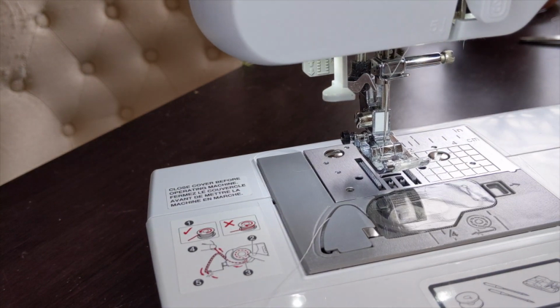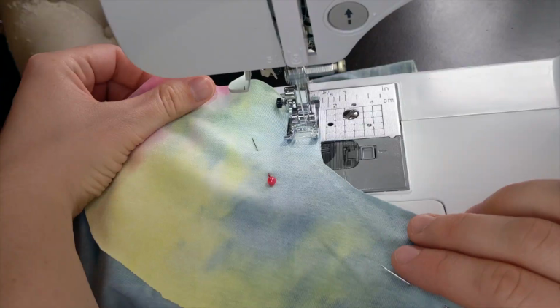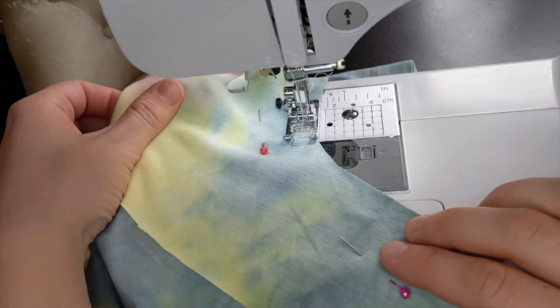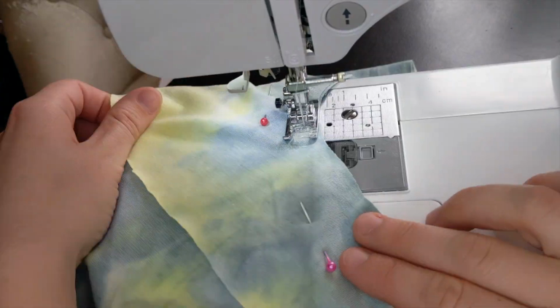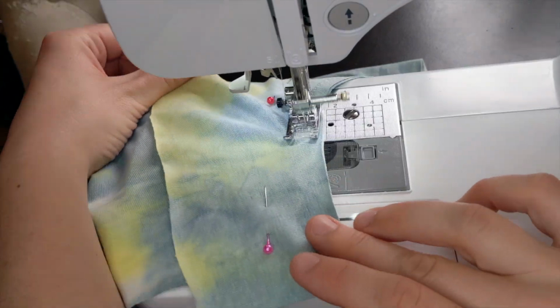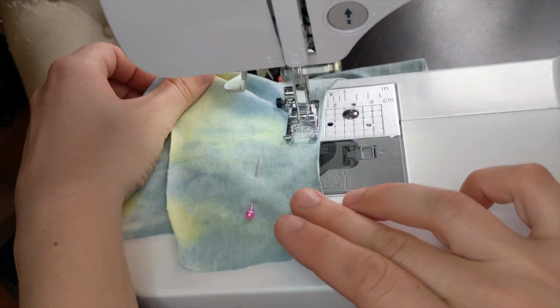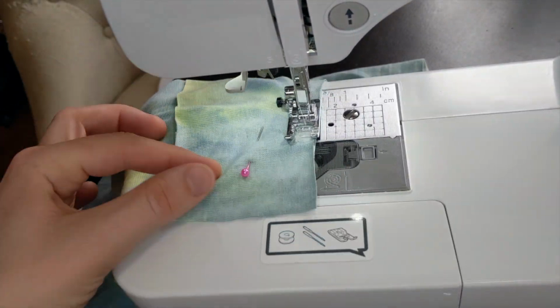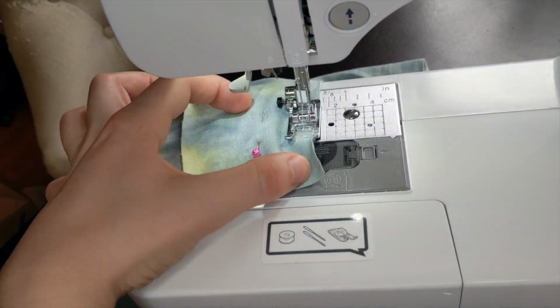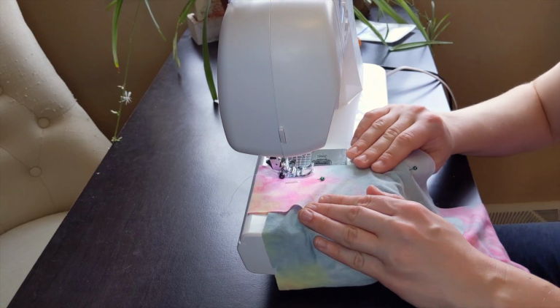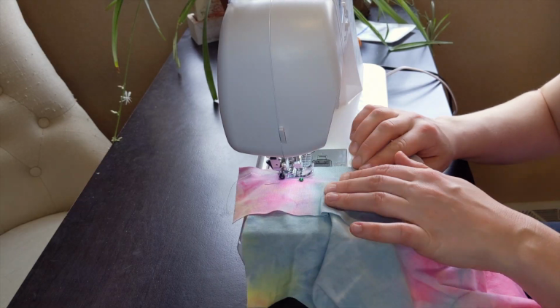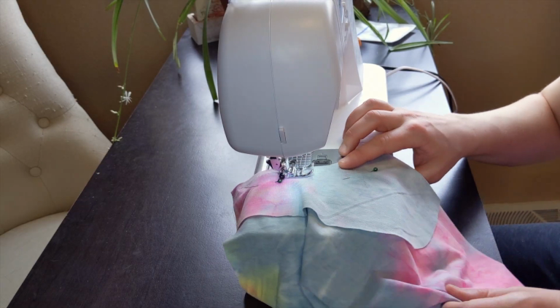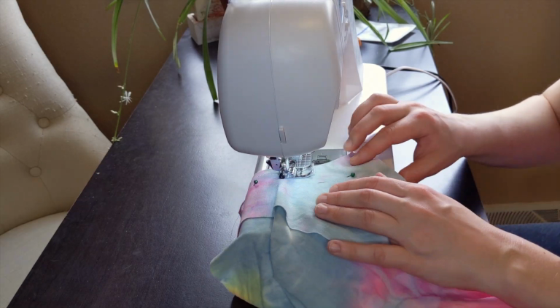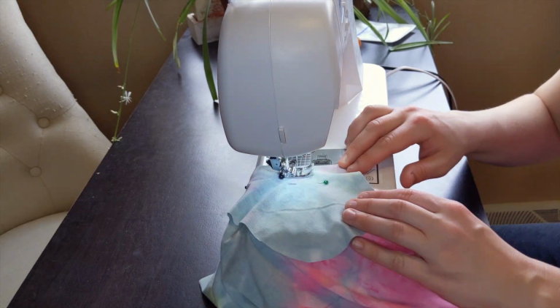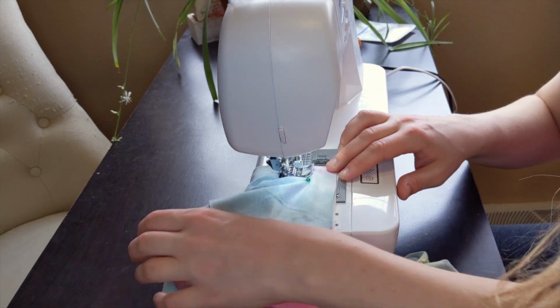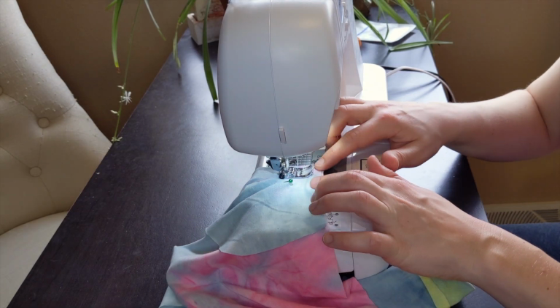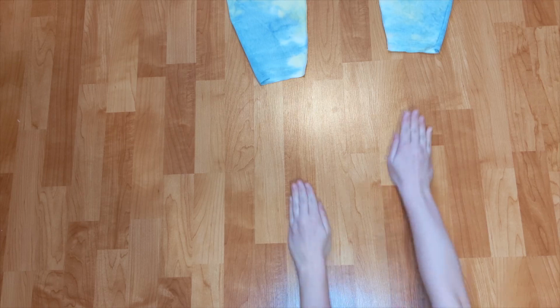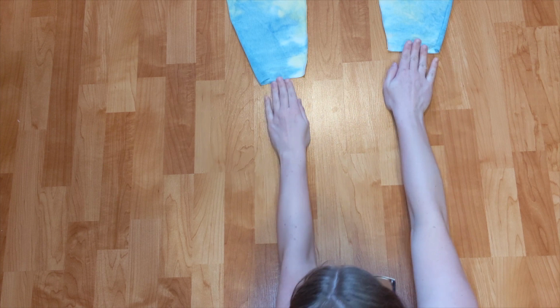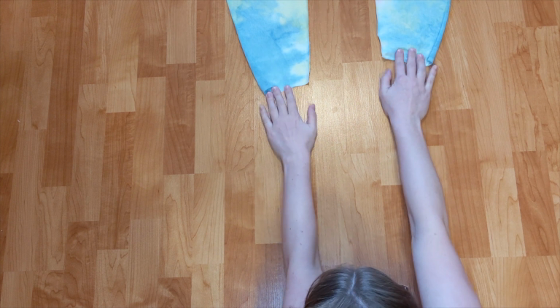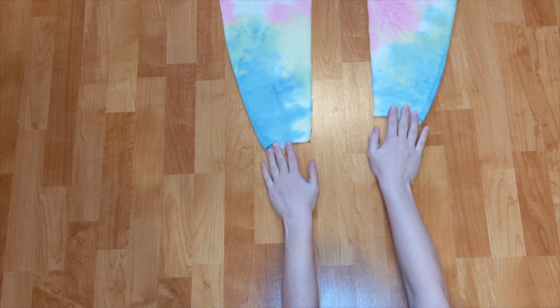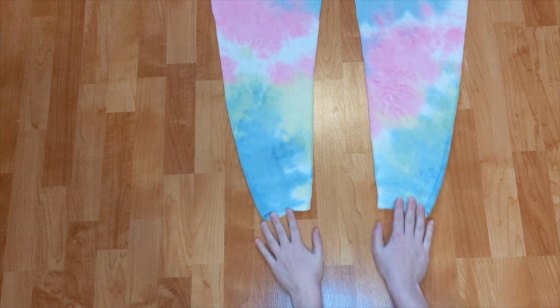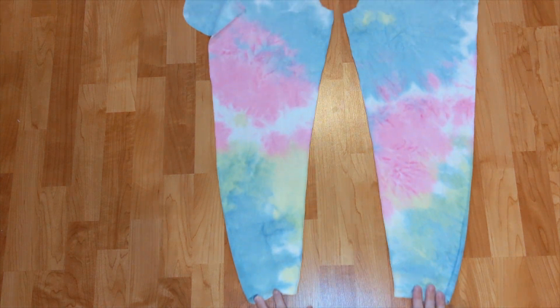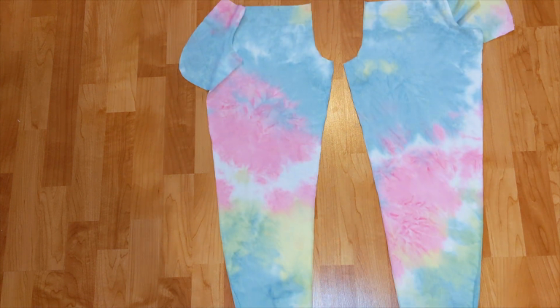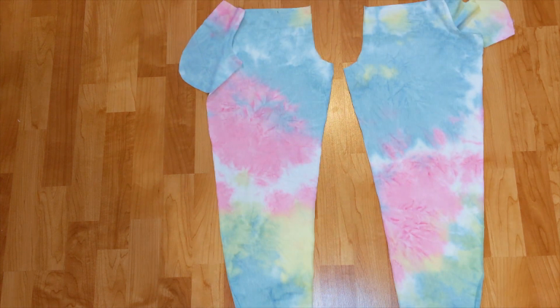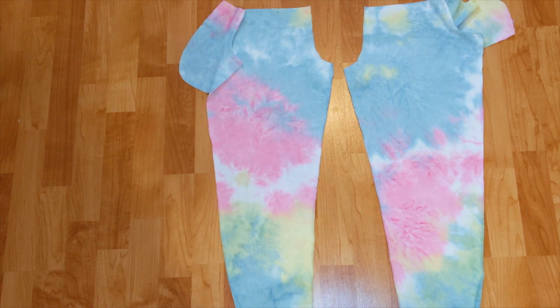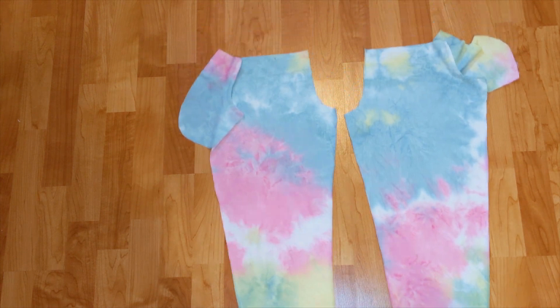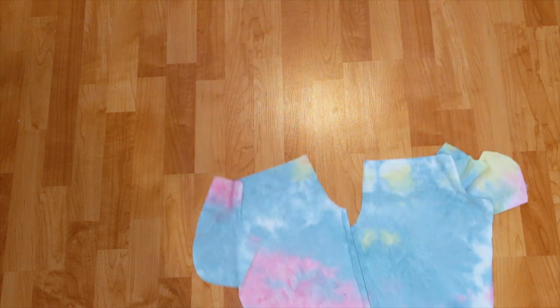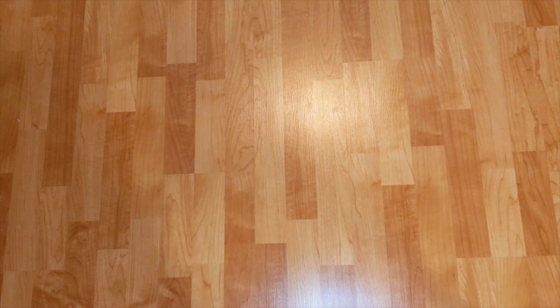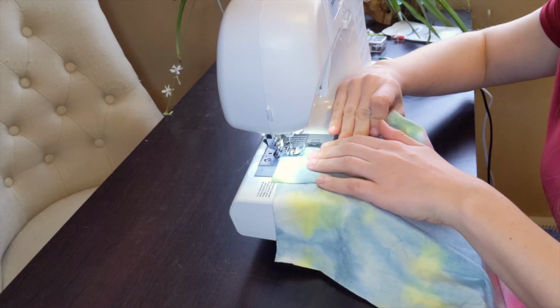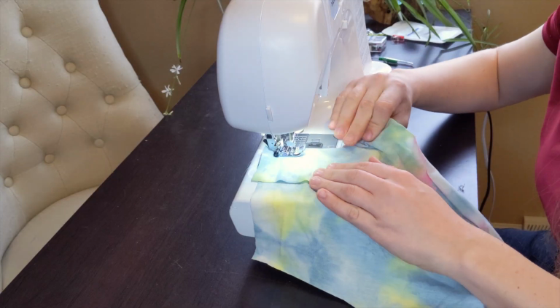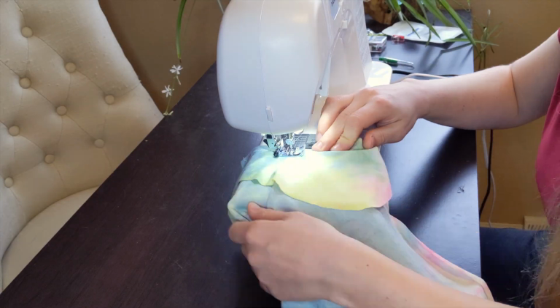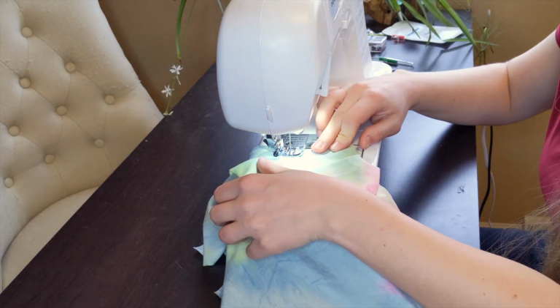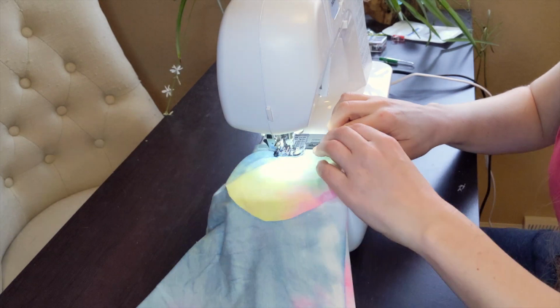First, I attached my pockets to the pant fronts. Then, I topstitched them down.